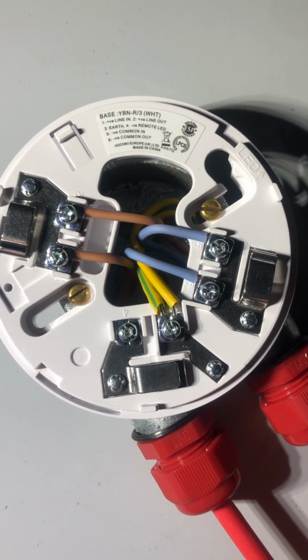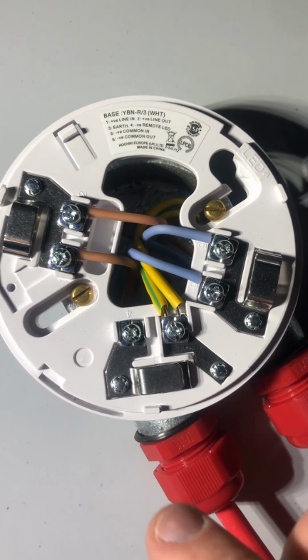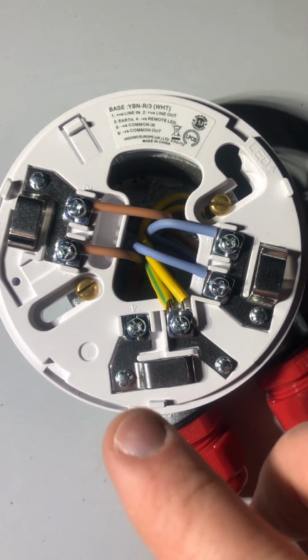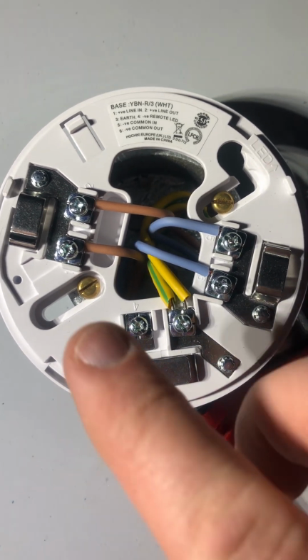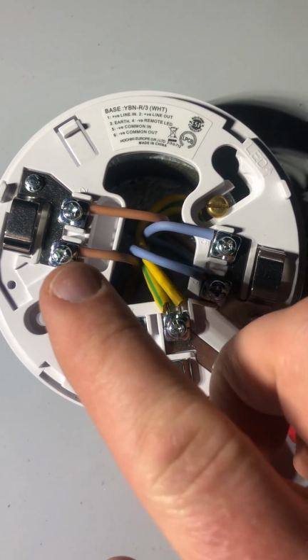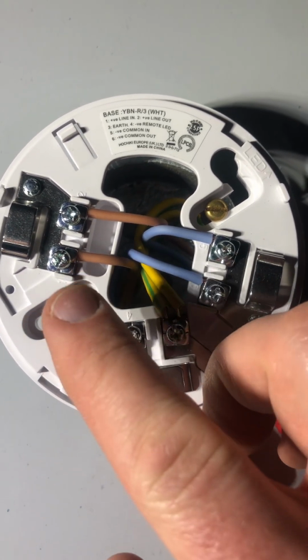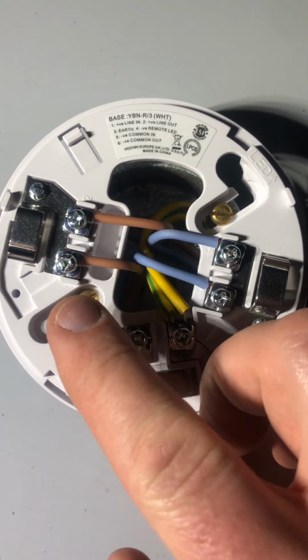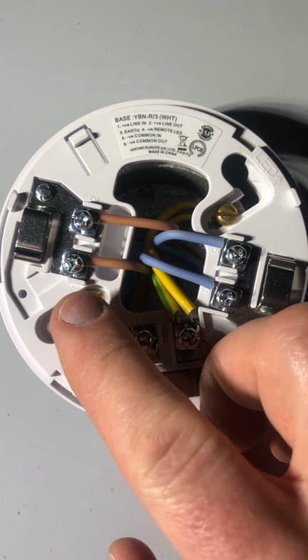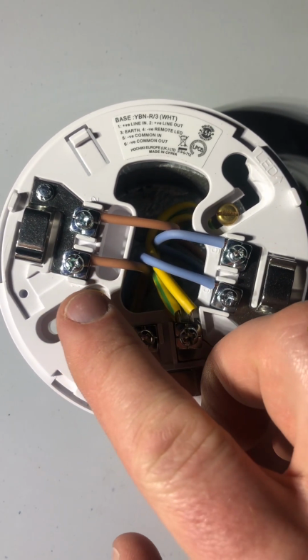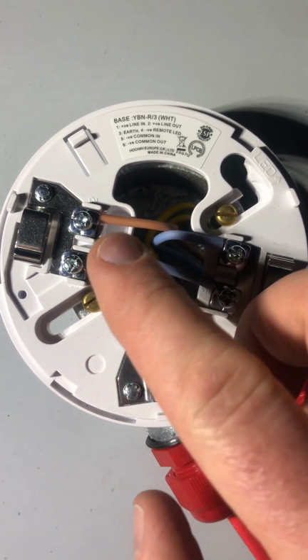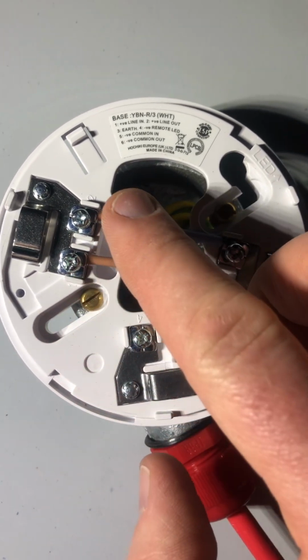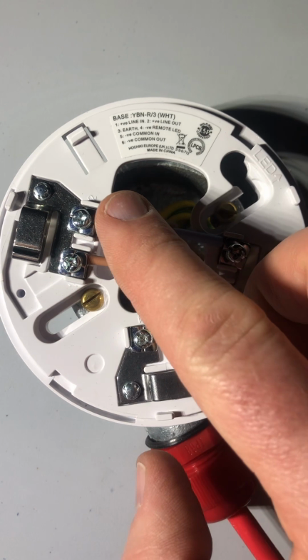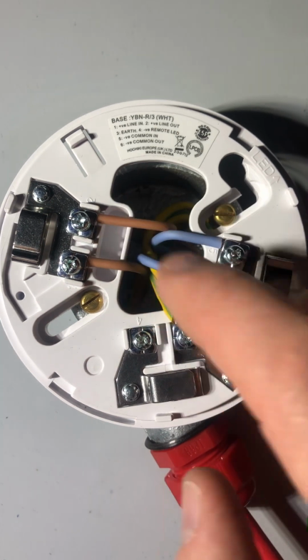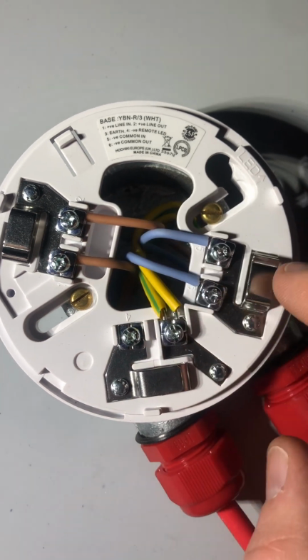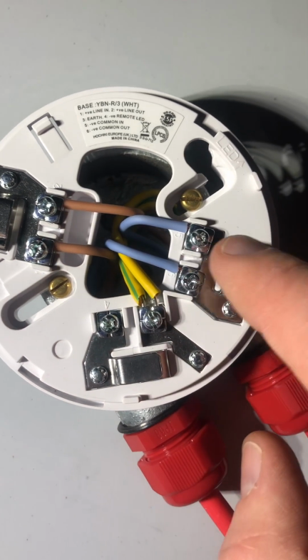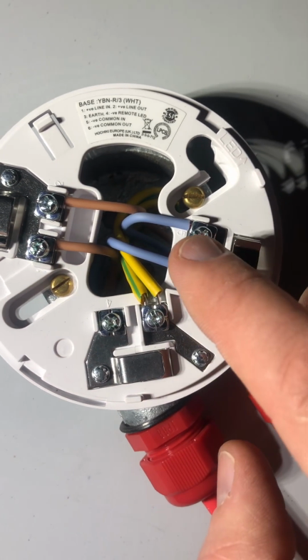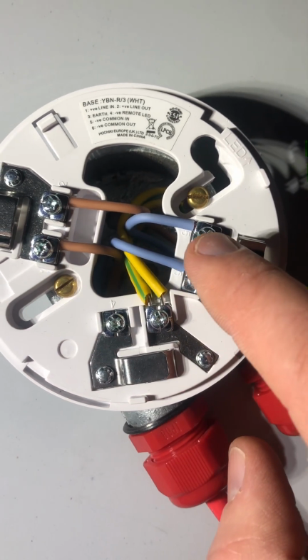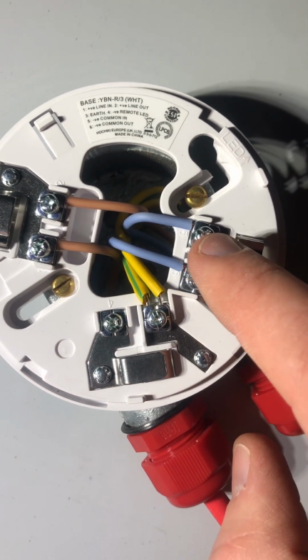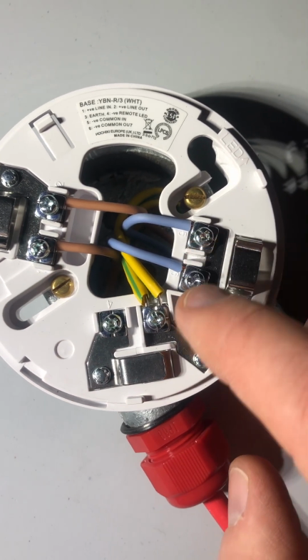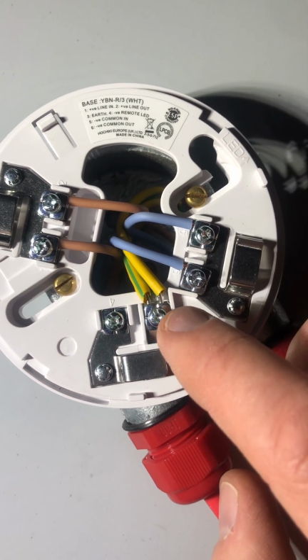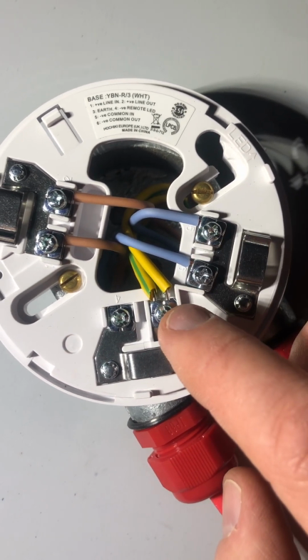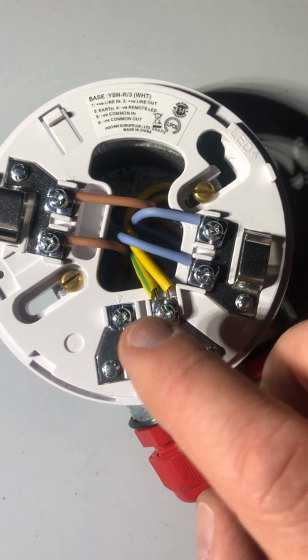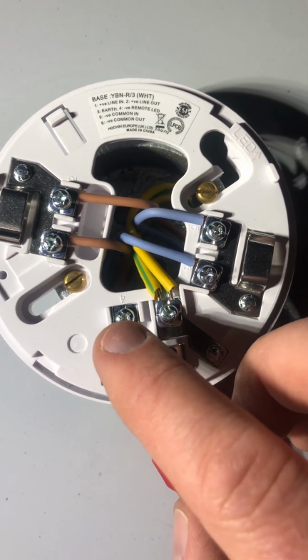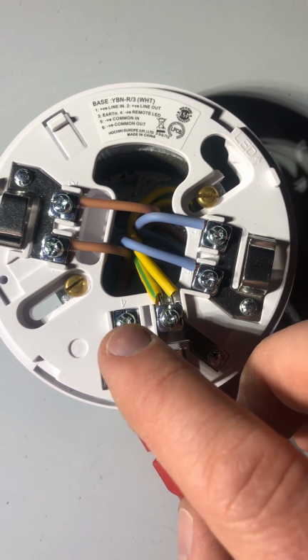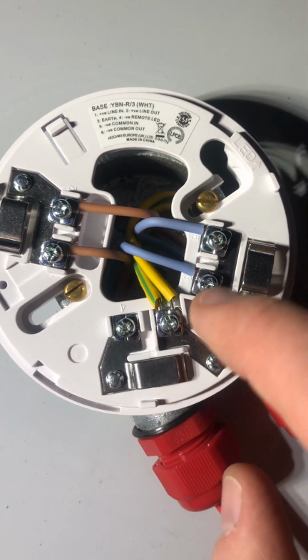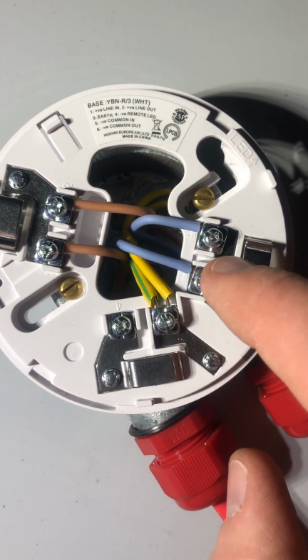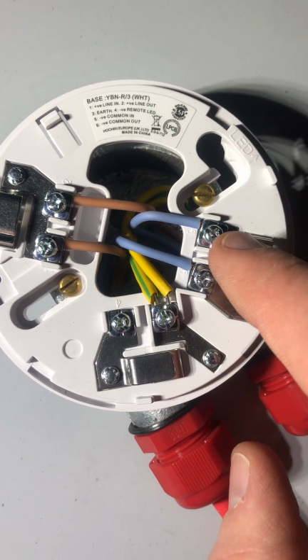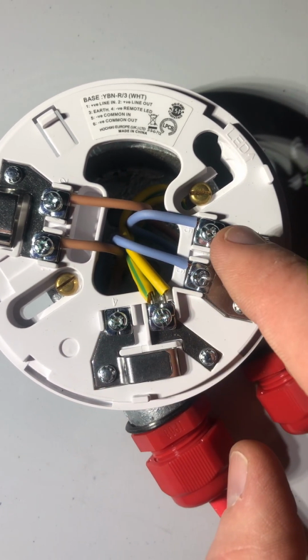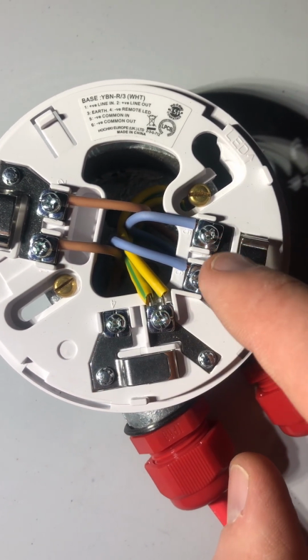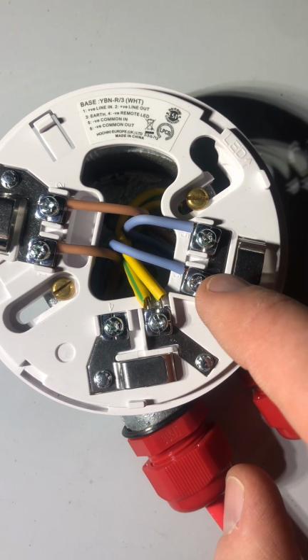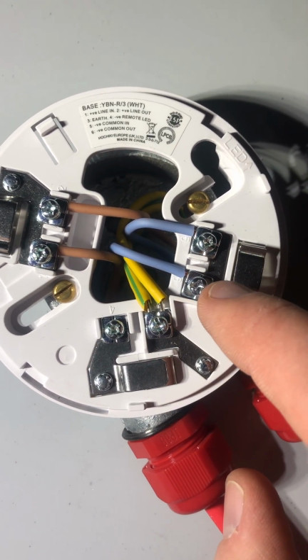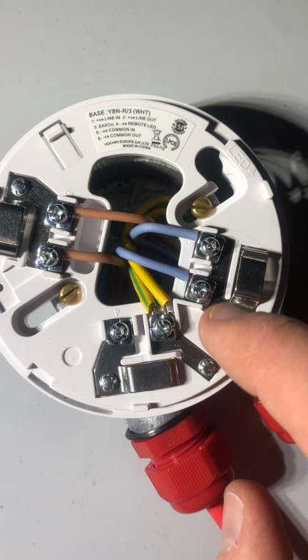And you can see here, you've got the one, two, three, four, five and six.